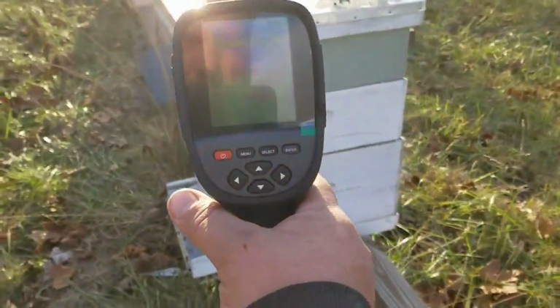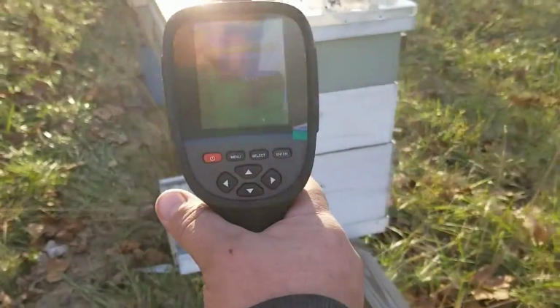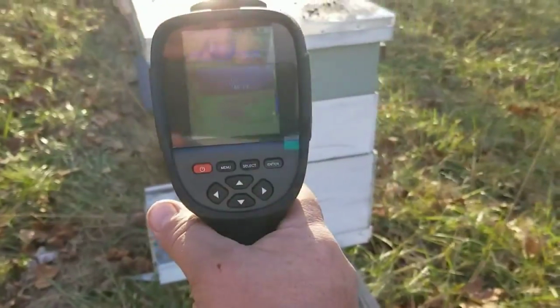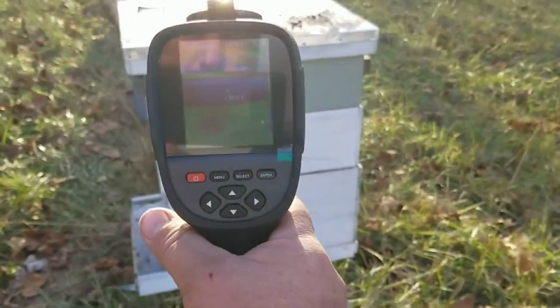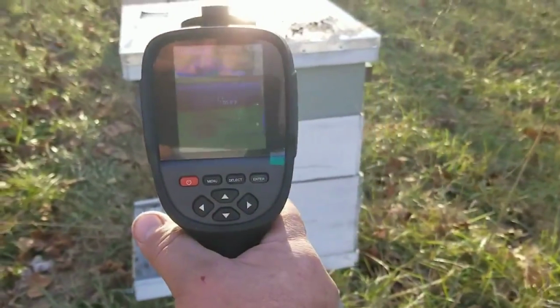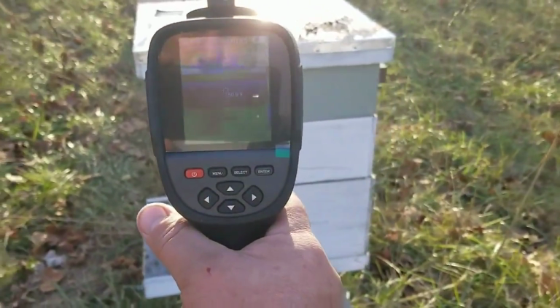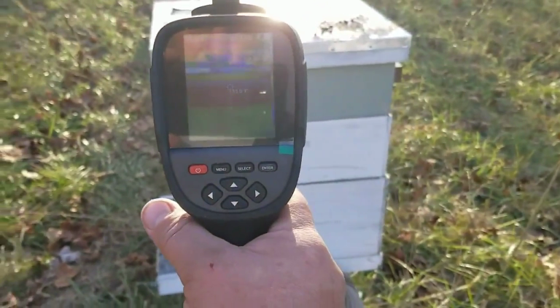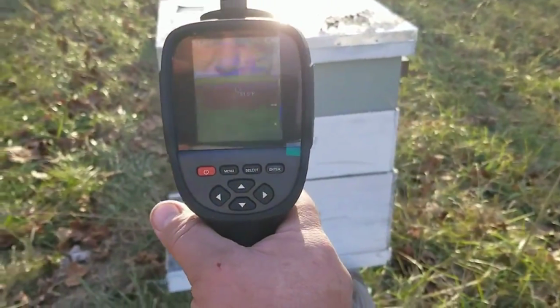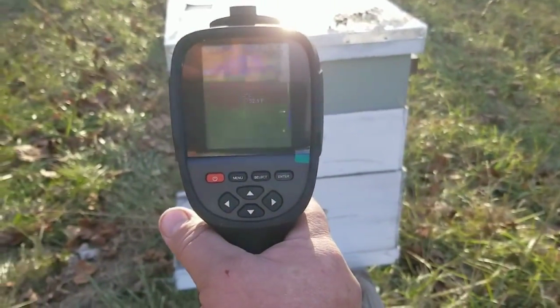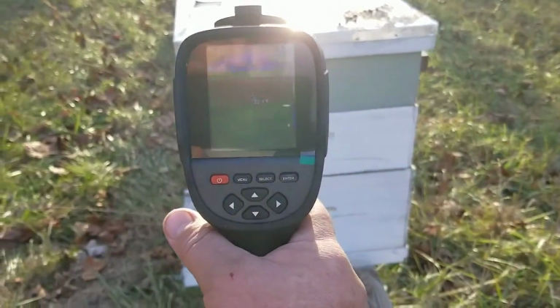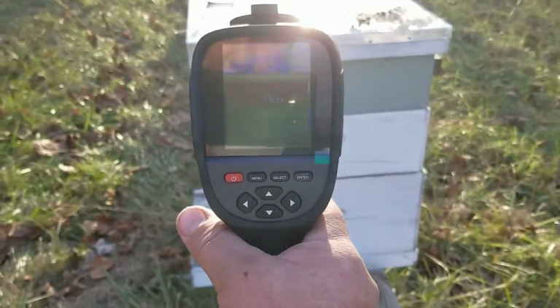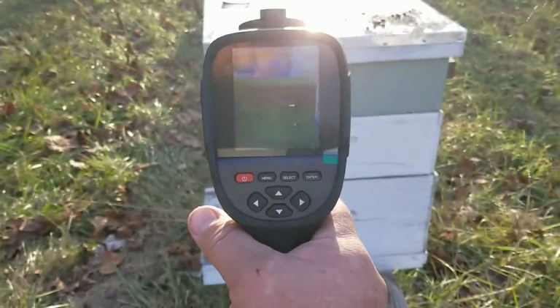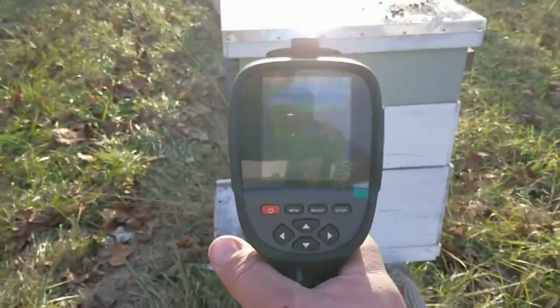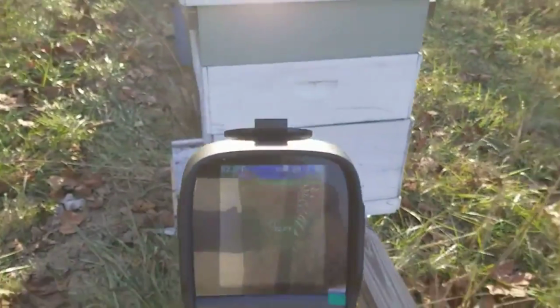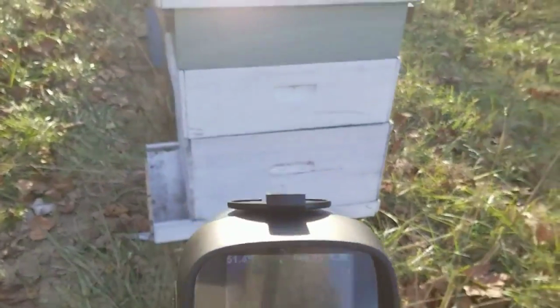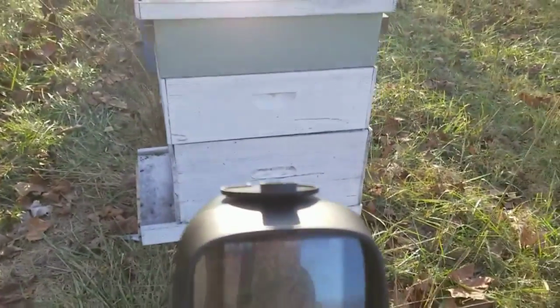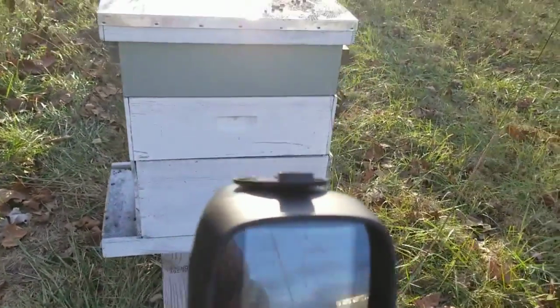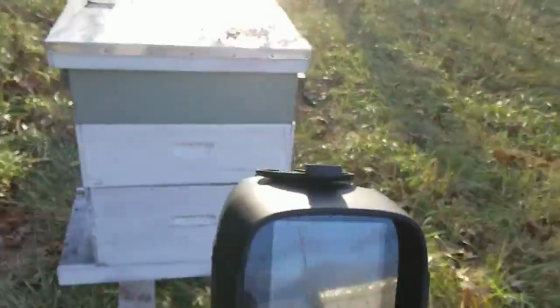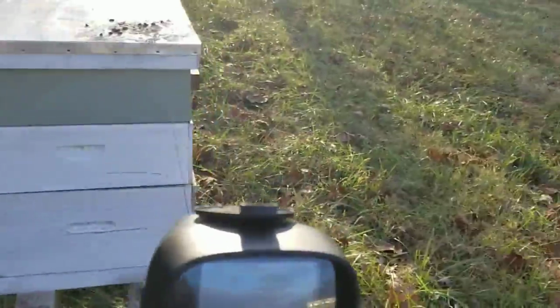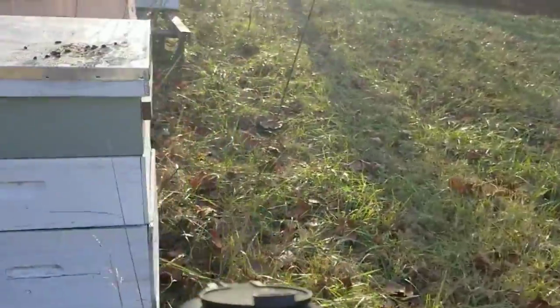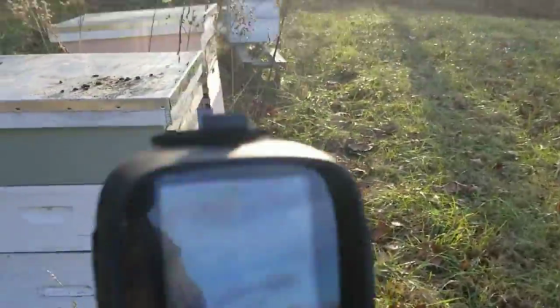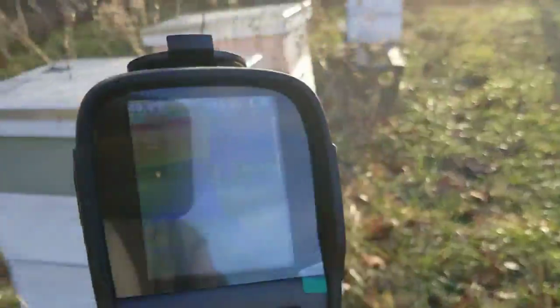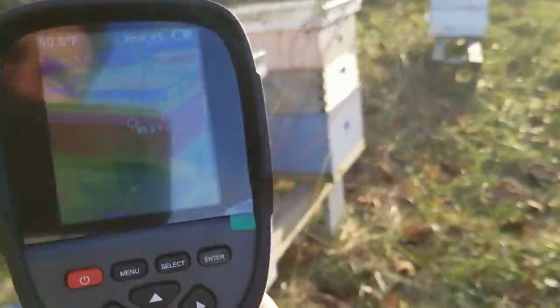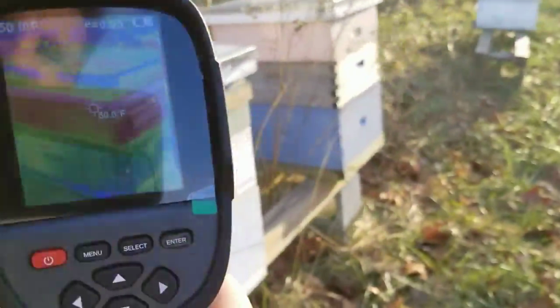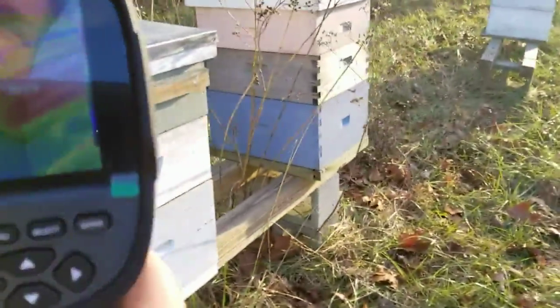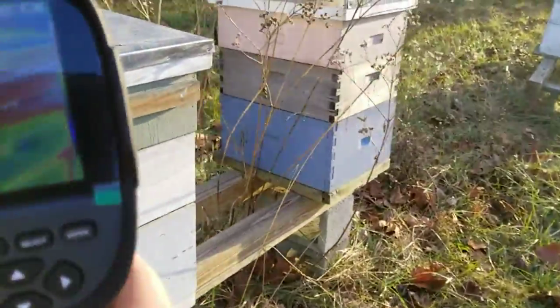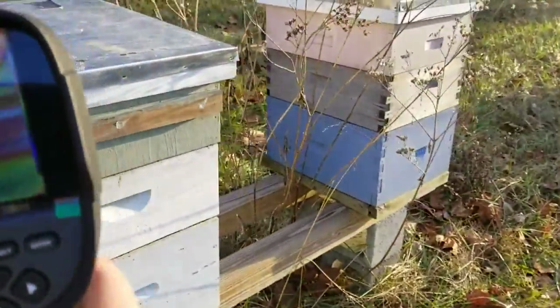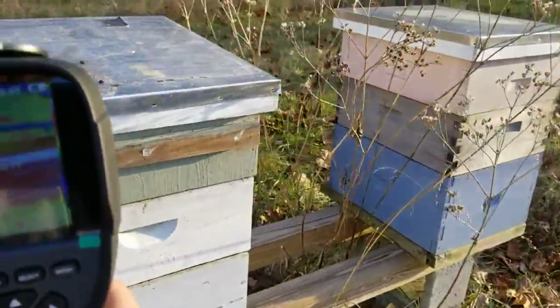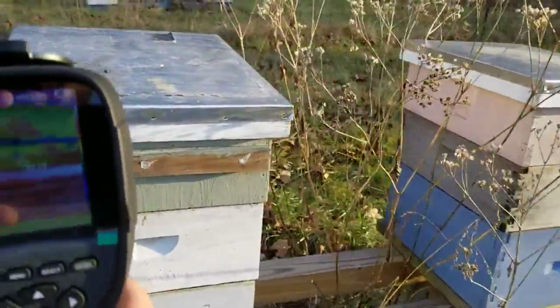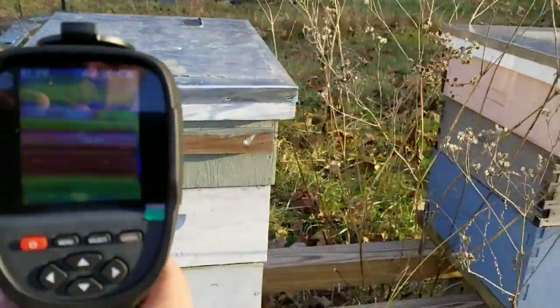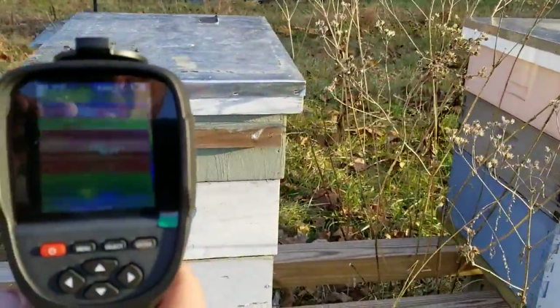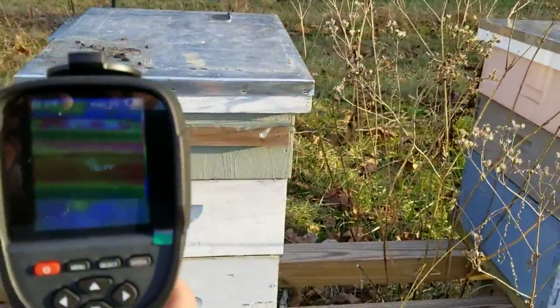This one — they're already up in the top, so hopefully that's not a bad sign. They're way up there already.